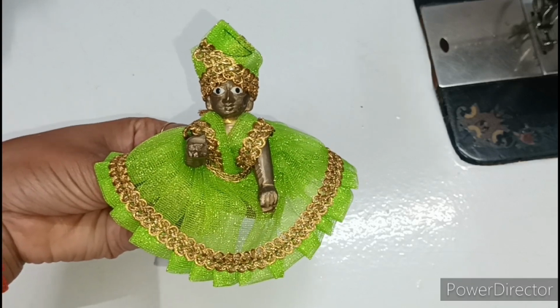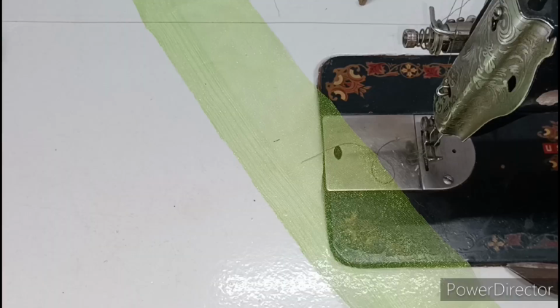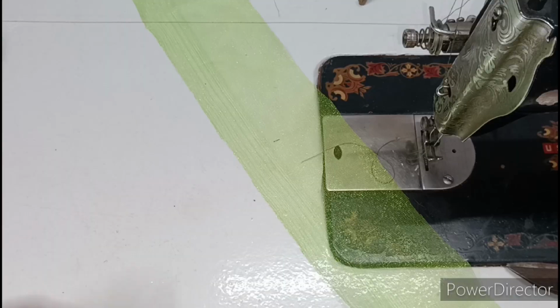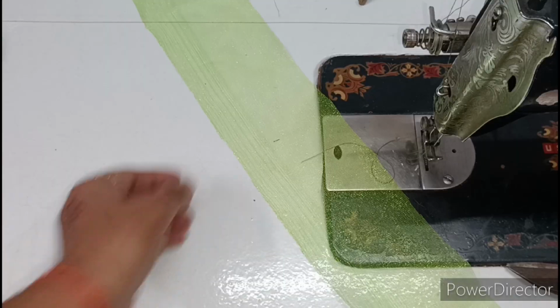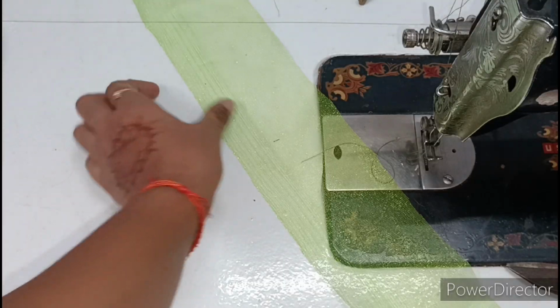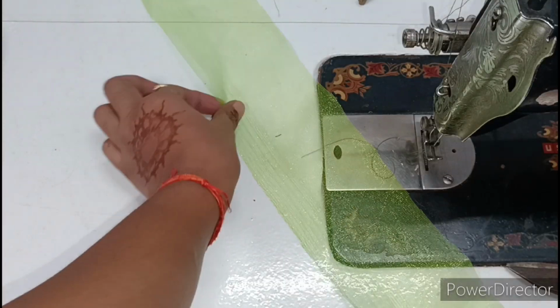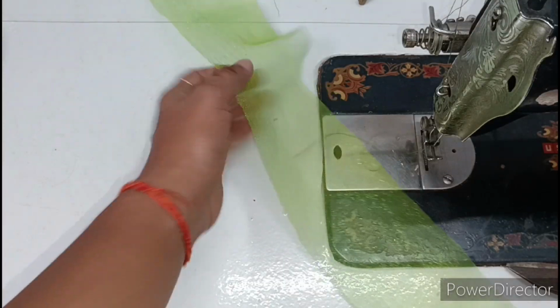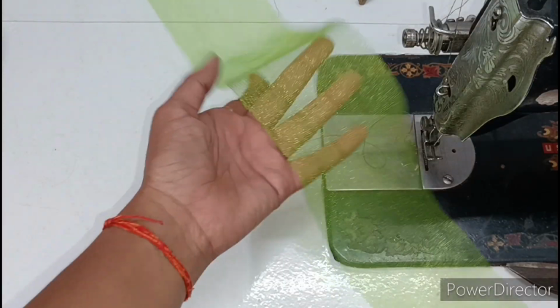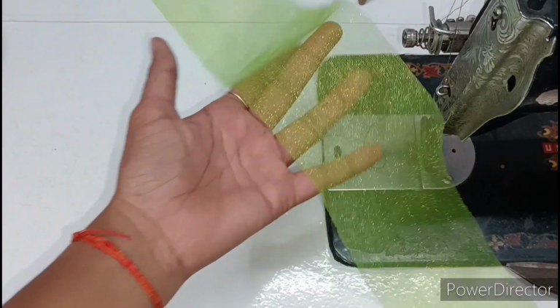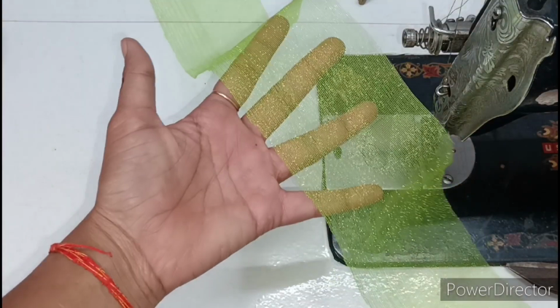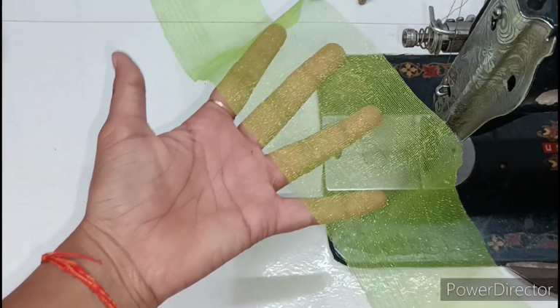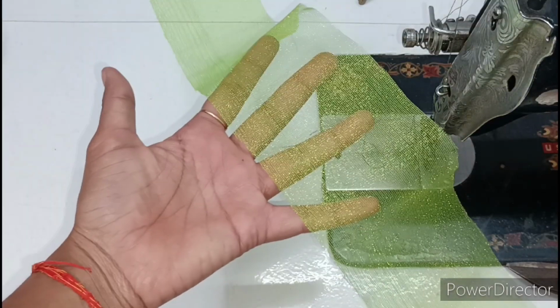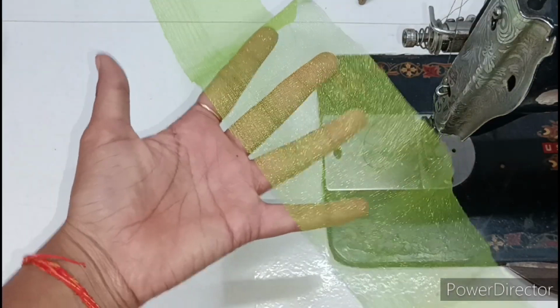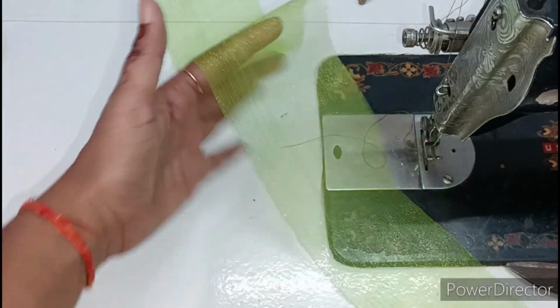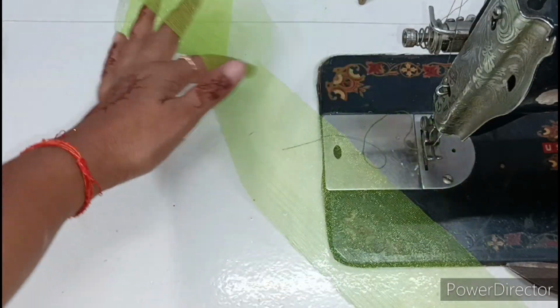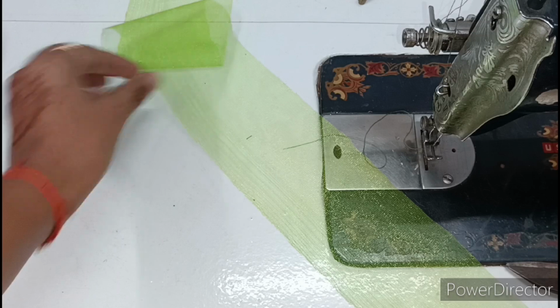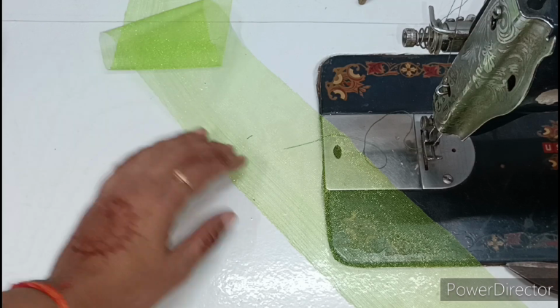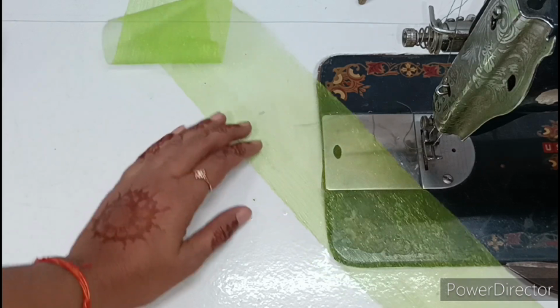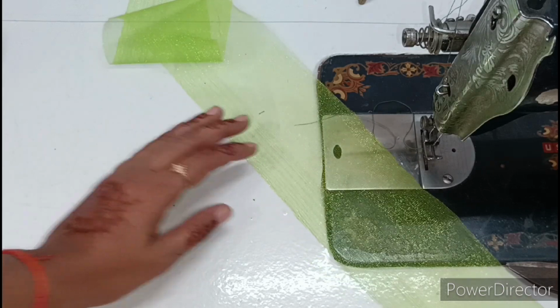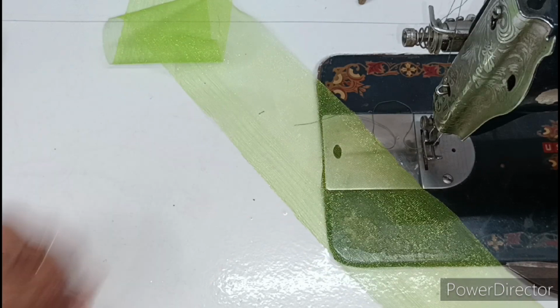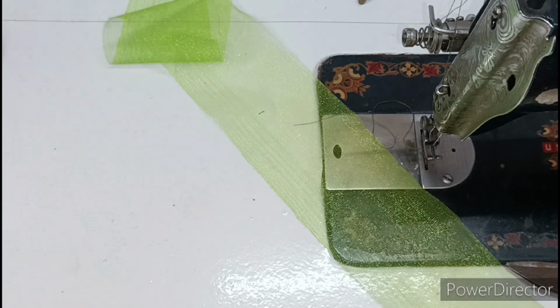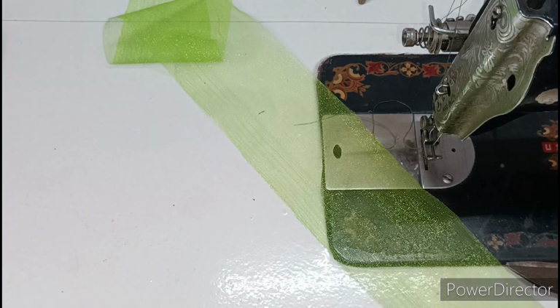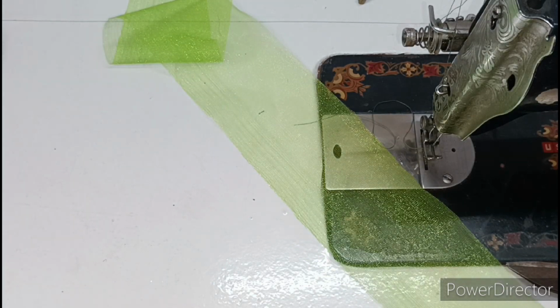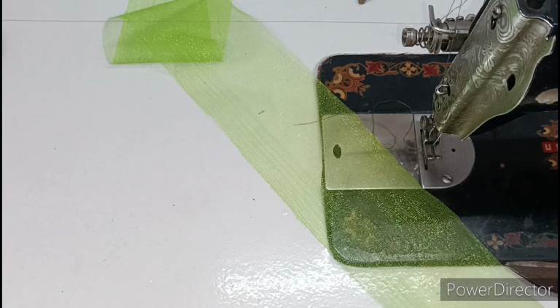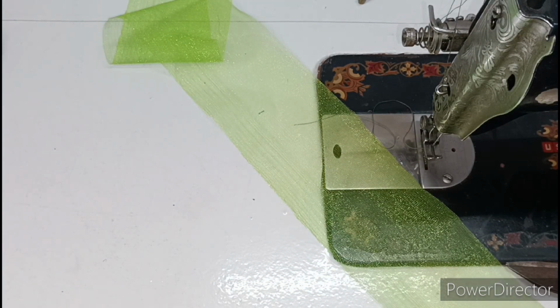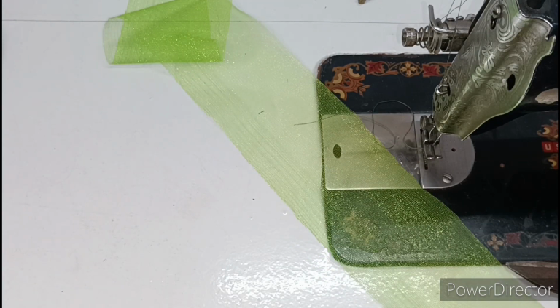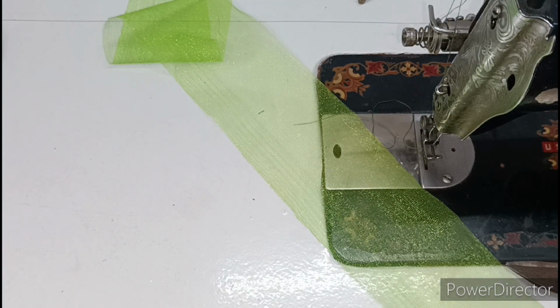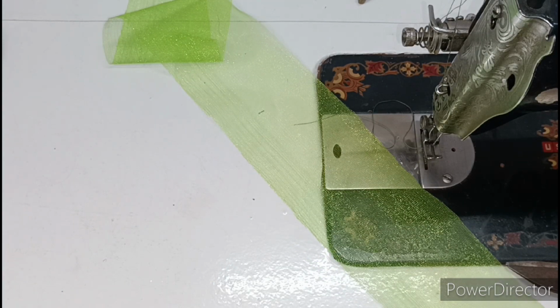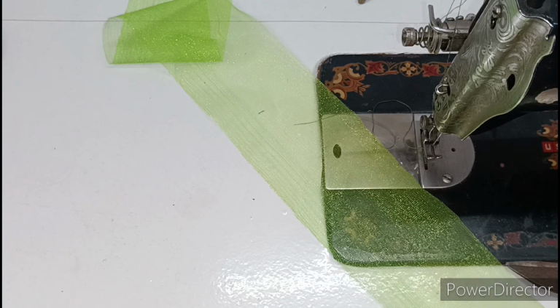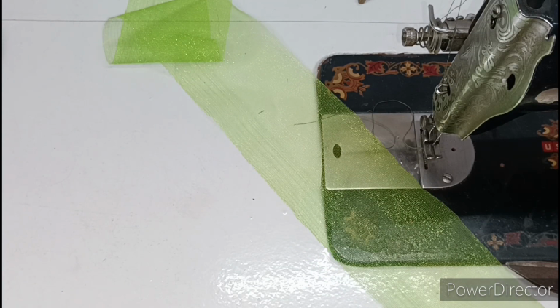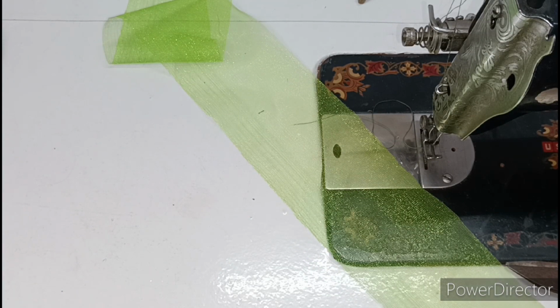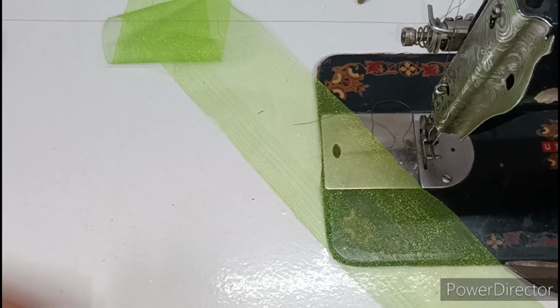For the dress, I have taken a piece of green color netcair fabric. If you want, you can use it on this area.